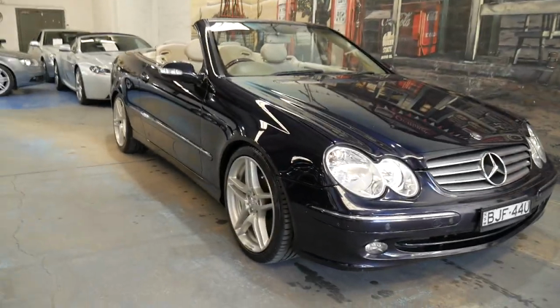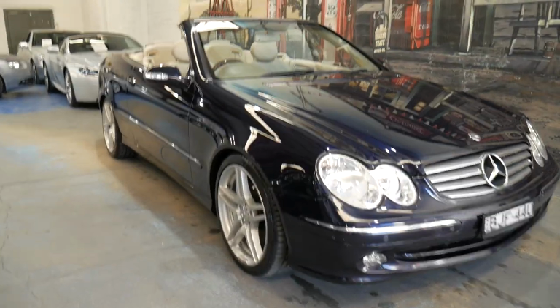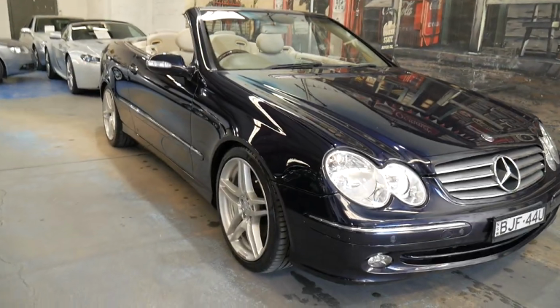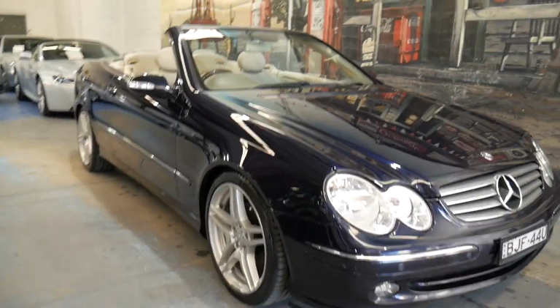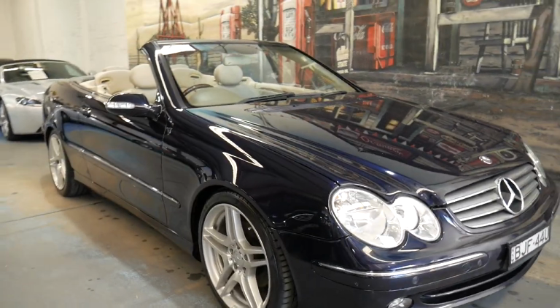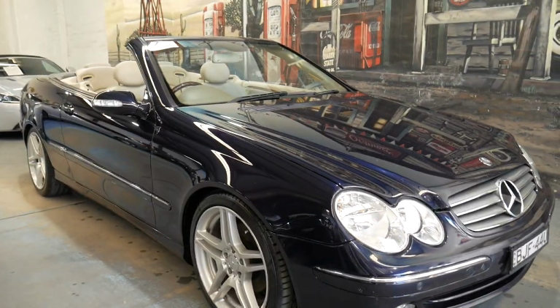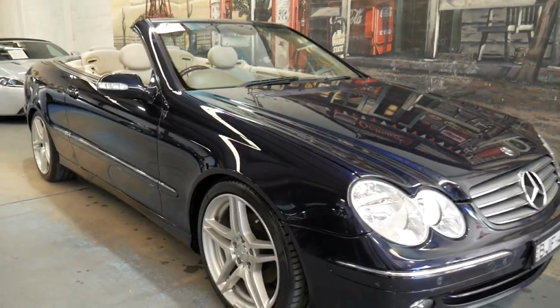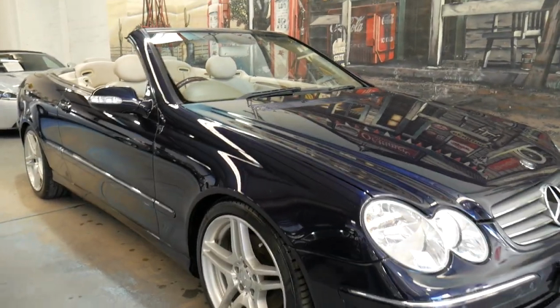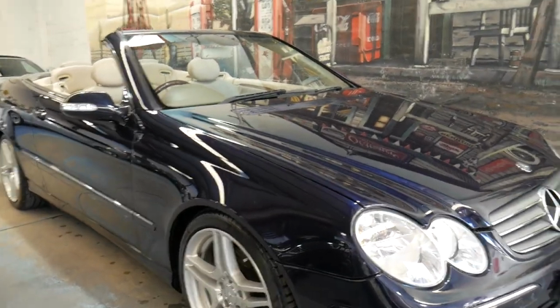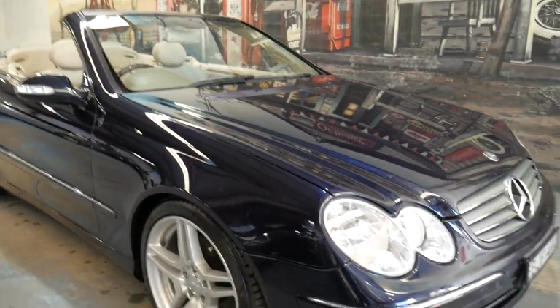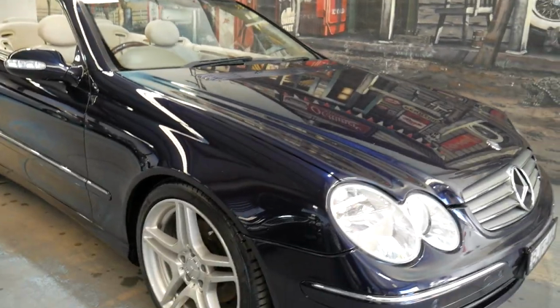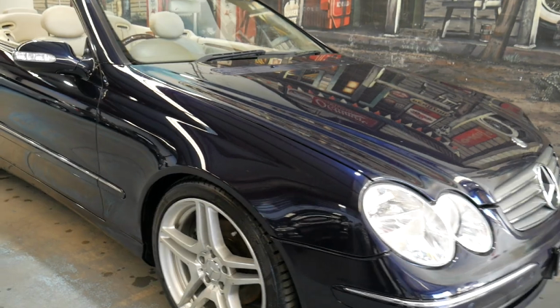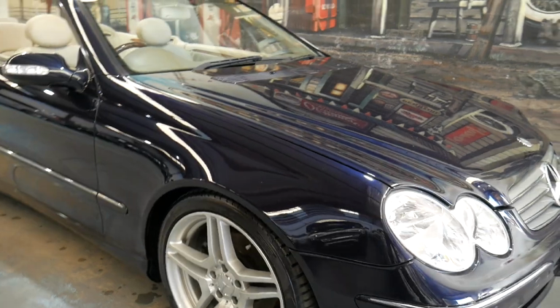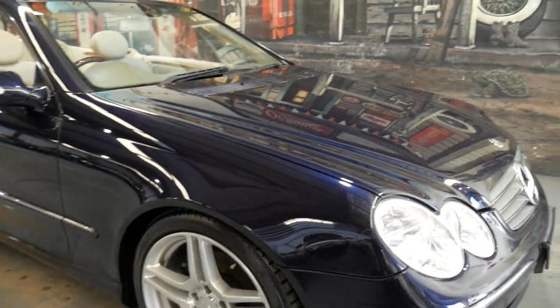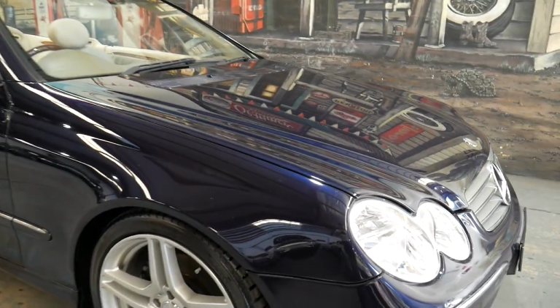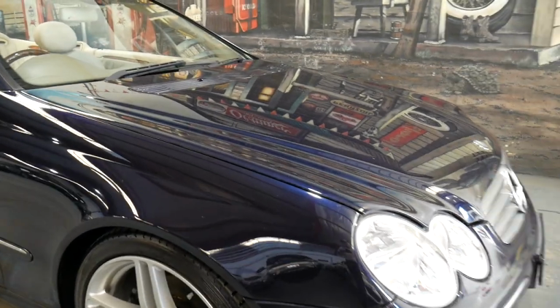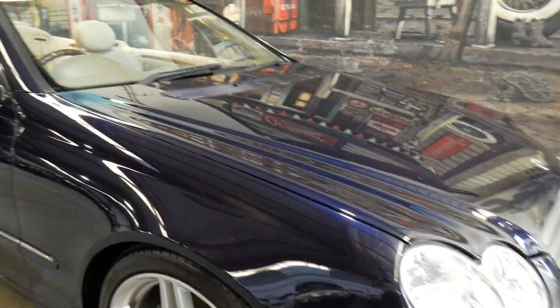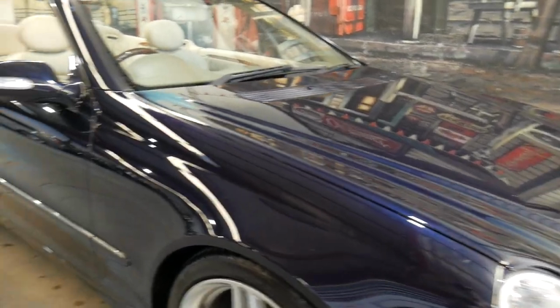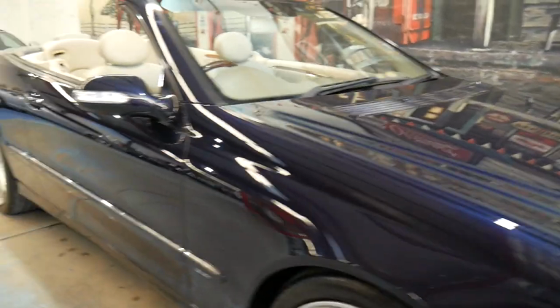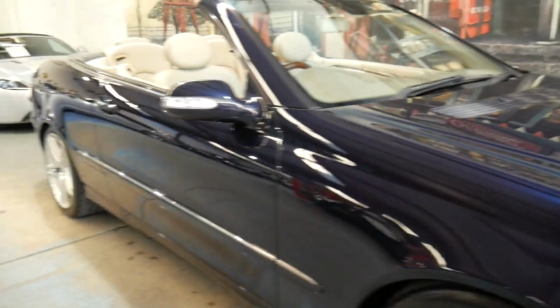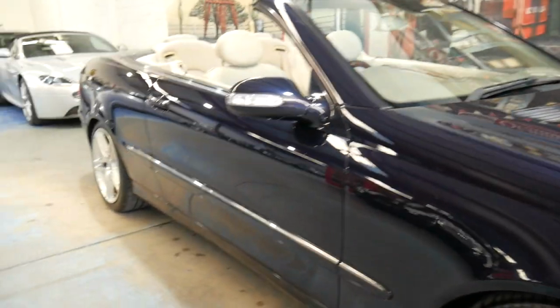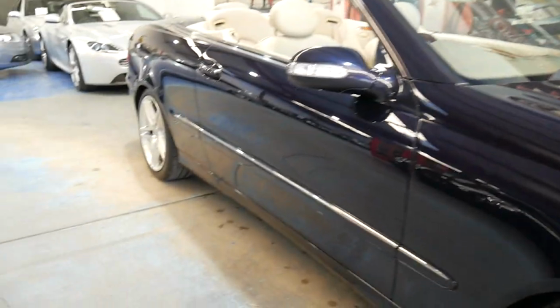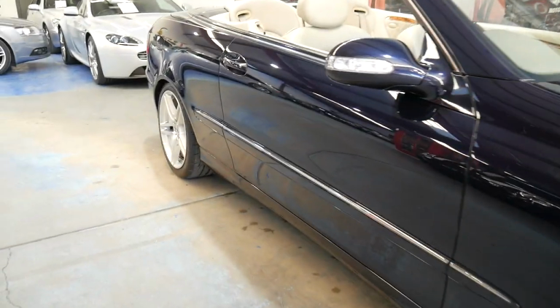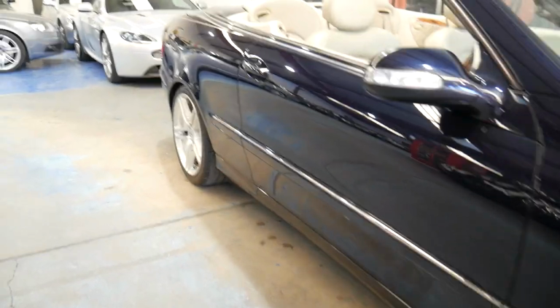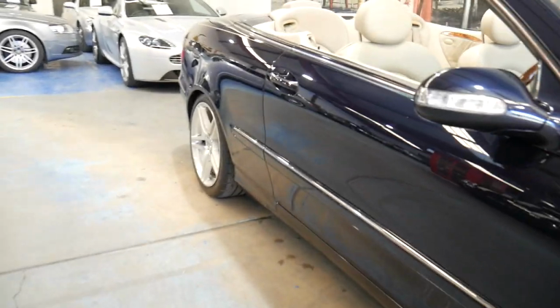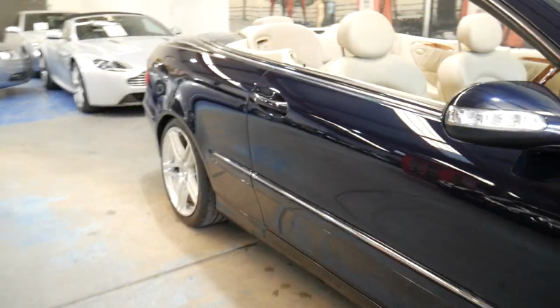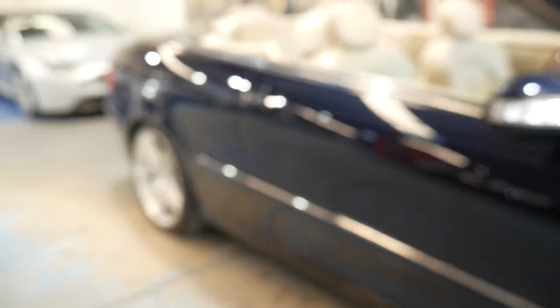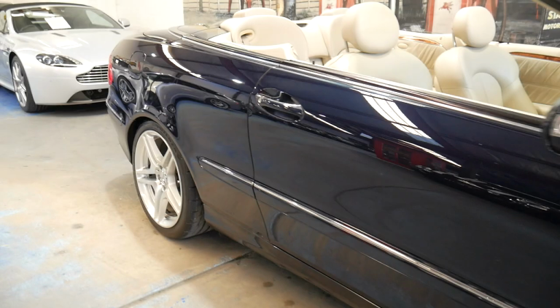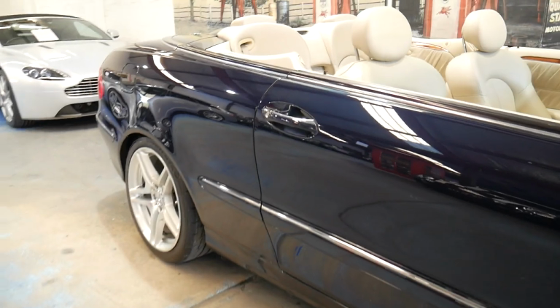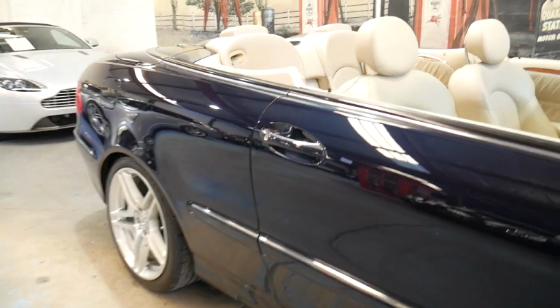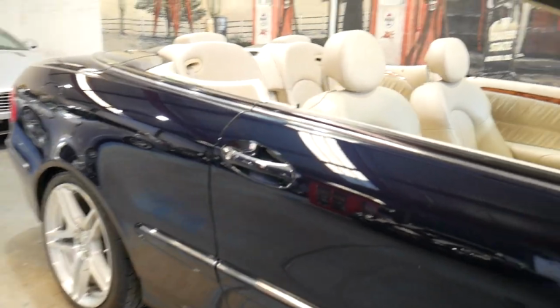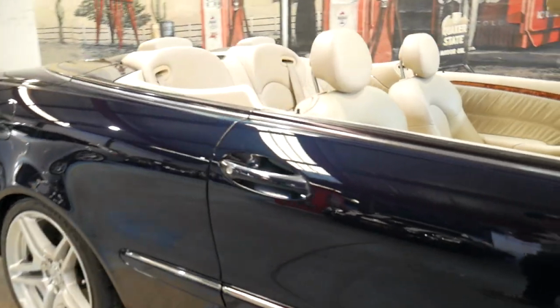What a beautiful car. It's very rare to get a 2004 — so that's 14 years old — CLK Mercedes-Benz 320 Avant-Garde.